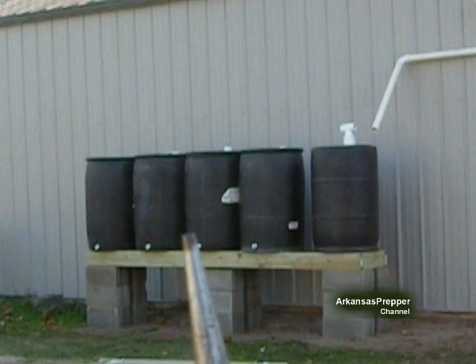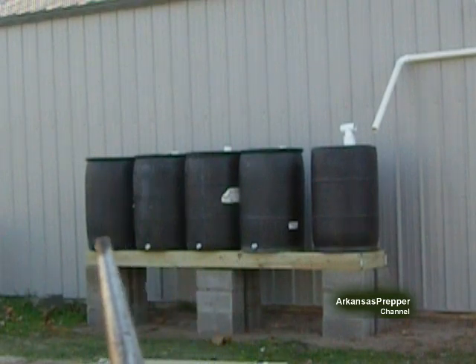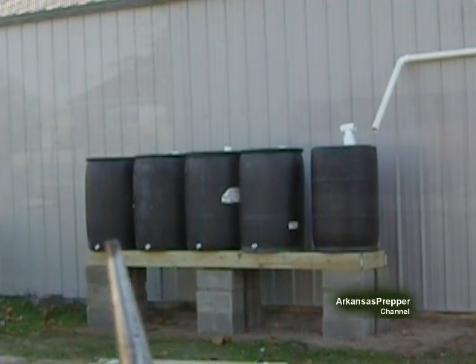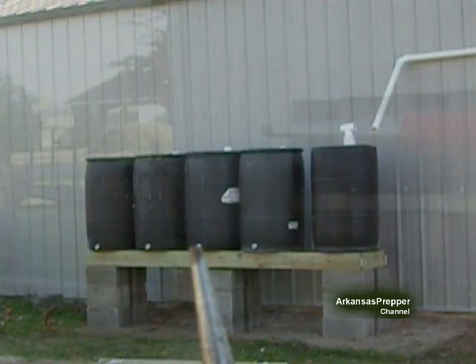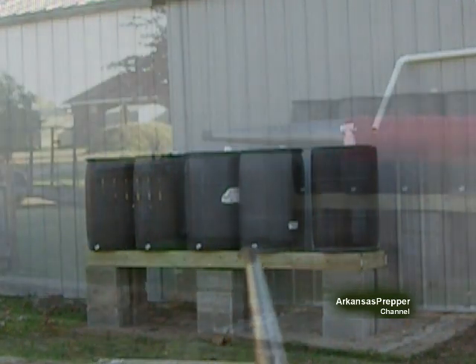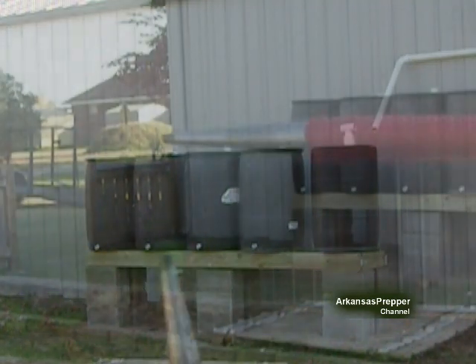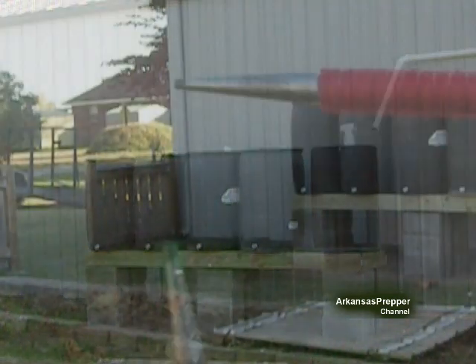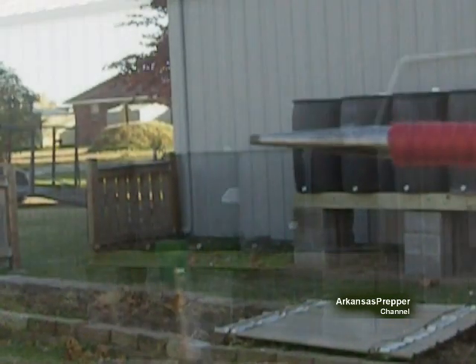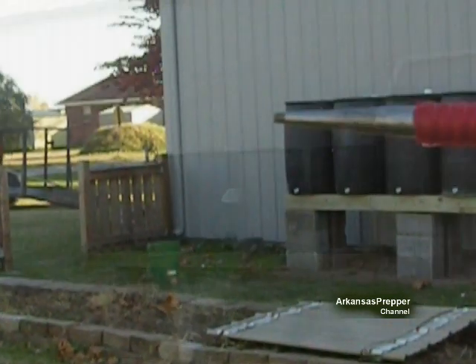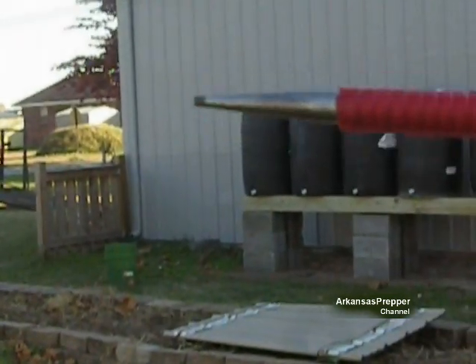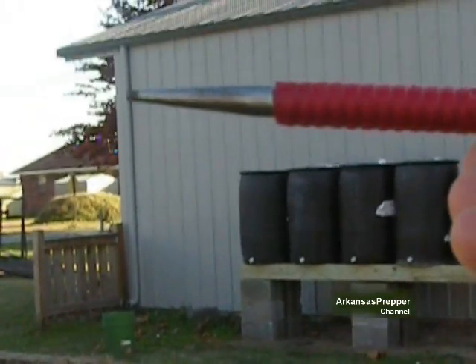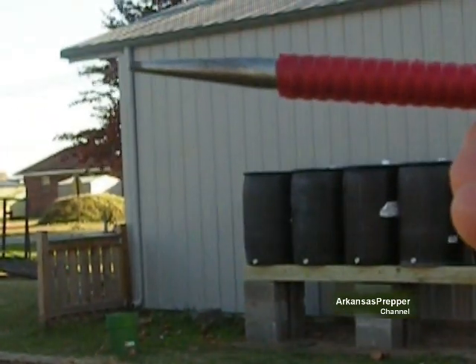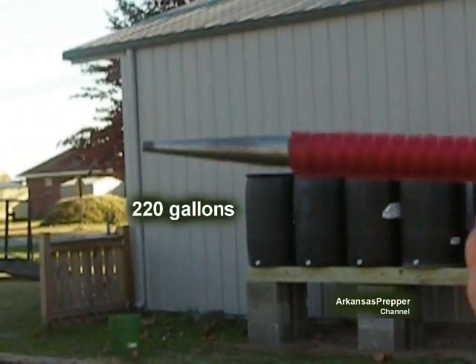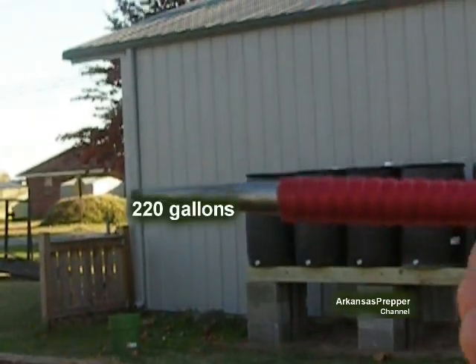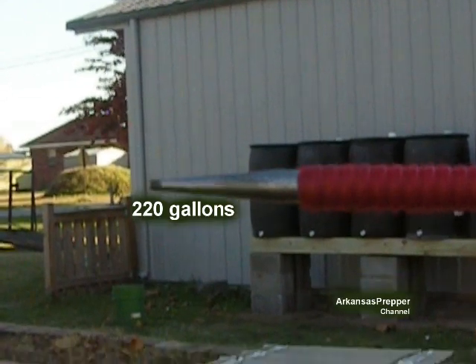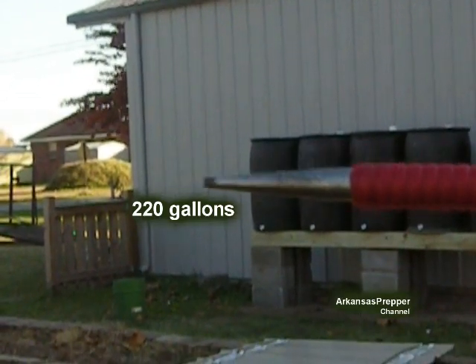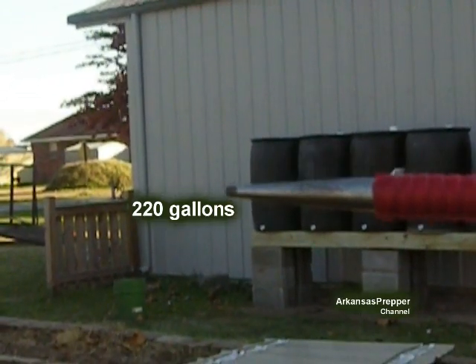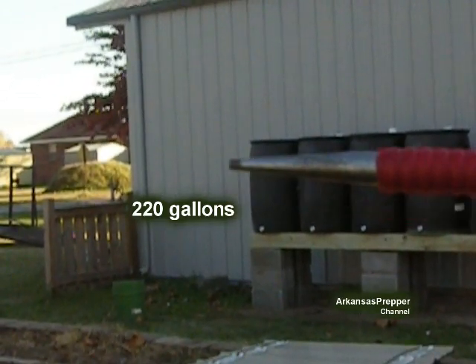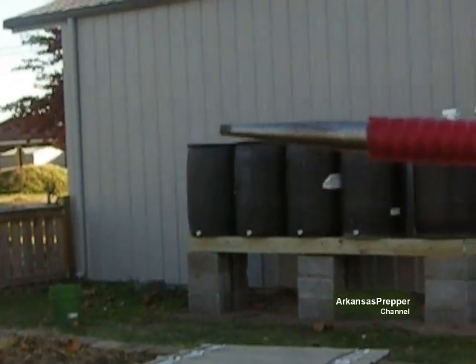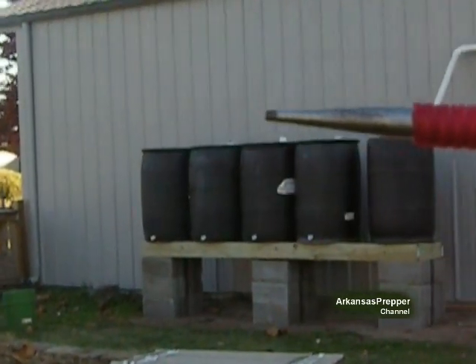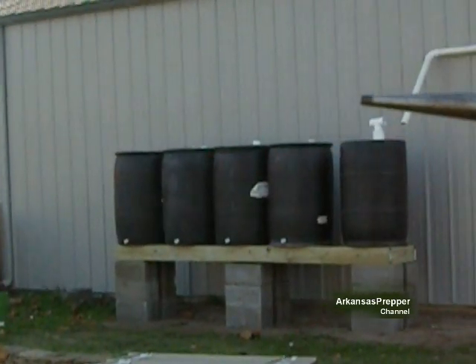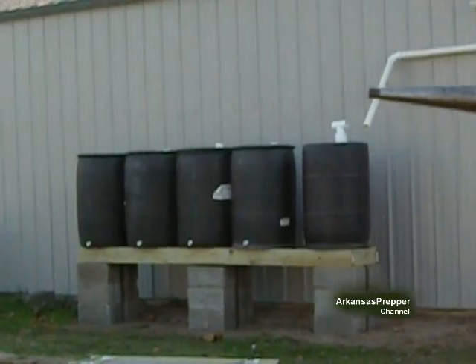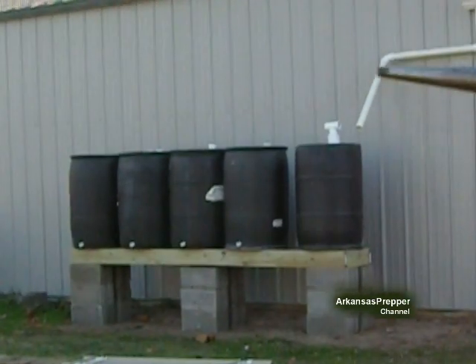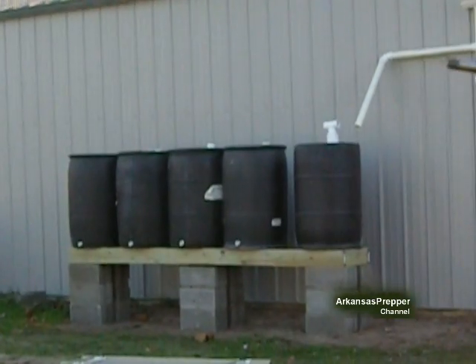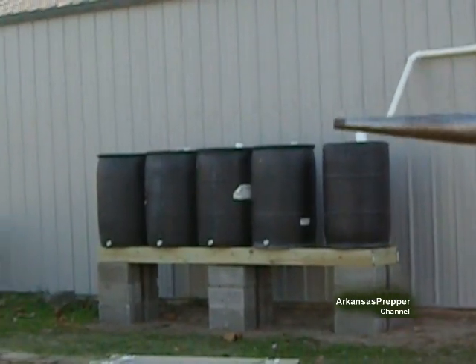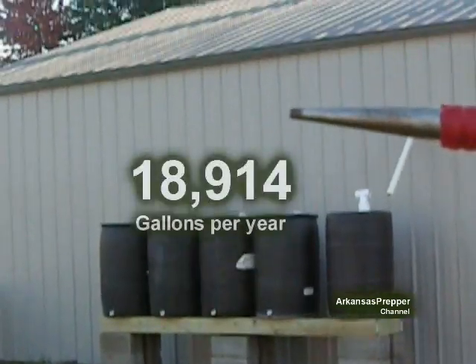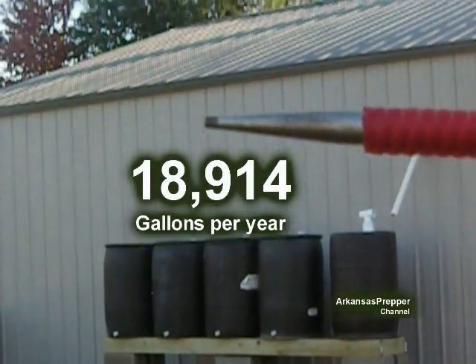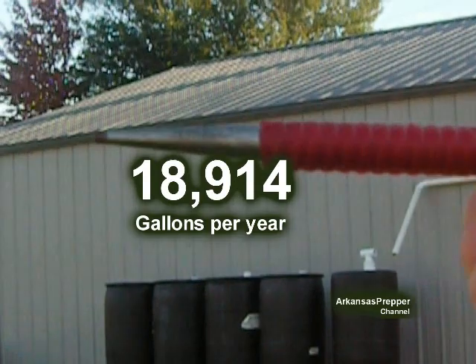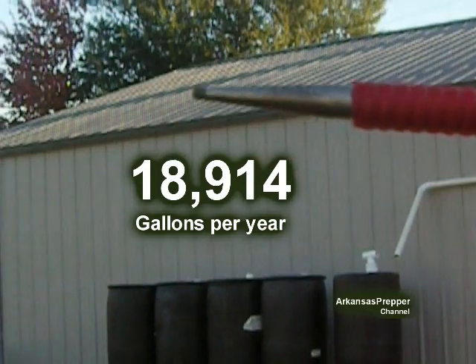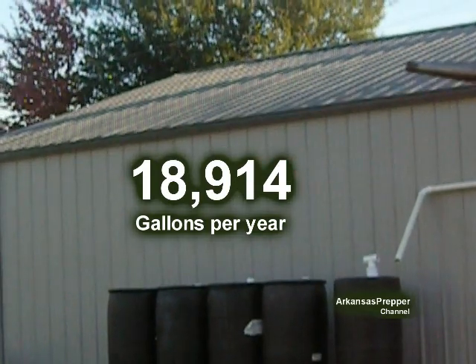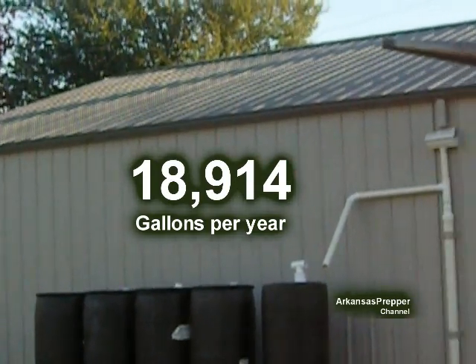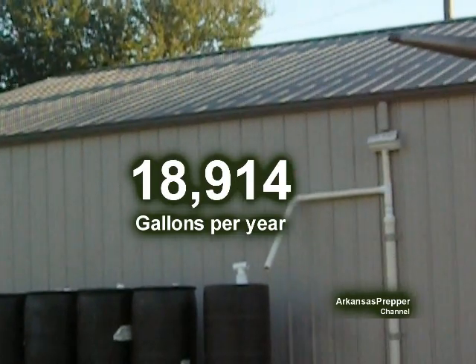Over here I have enough room for four more barrels, and I might use that downspout to relieve the pressure off of this downspout — but then I would increase my total to 18,914 gallons per year.